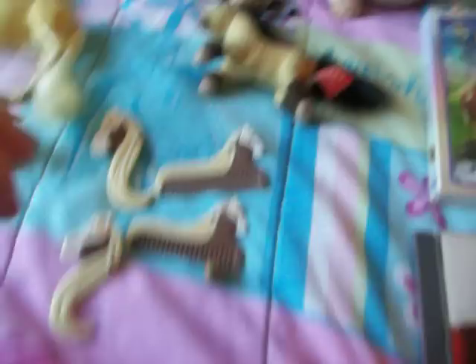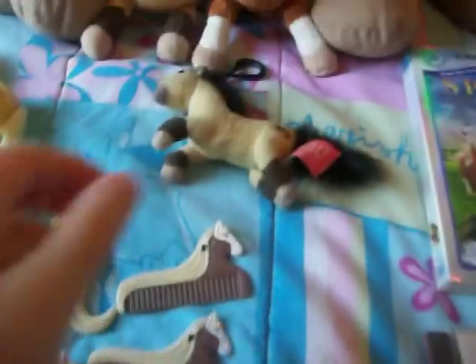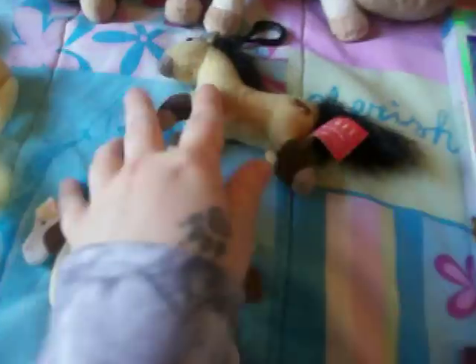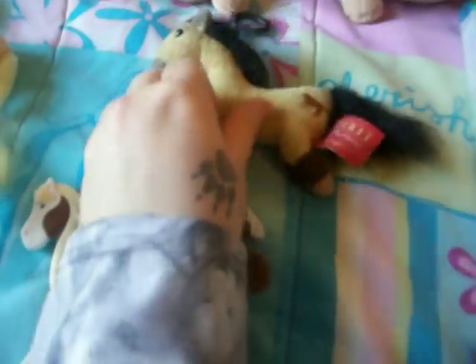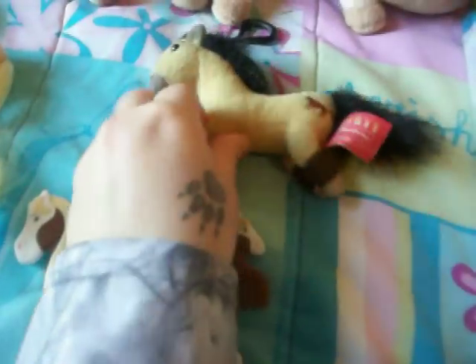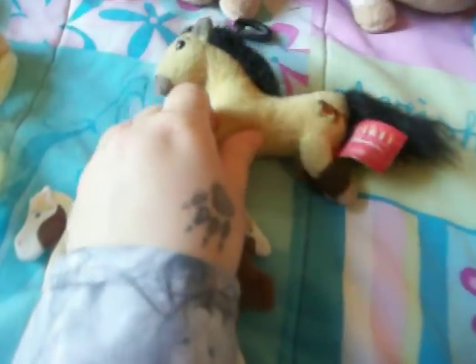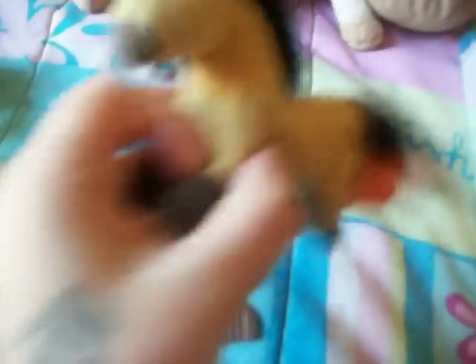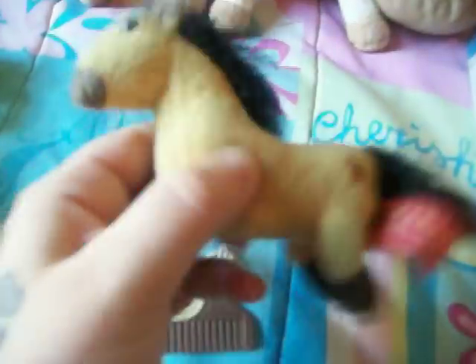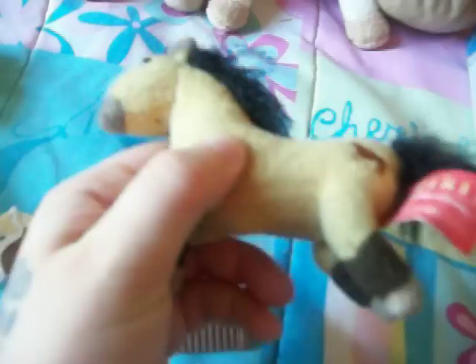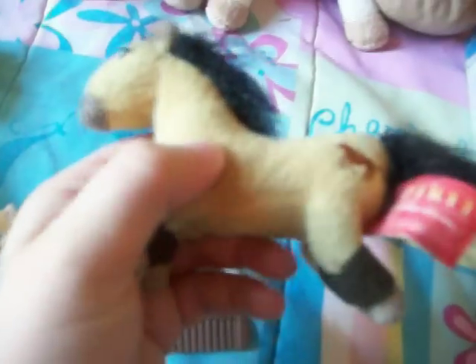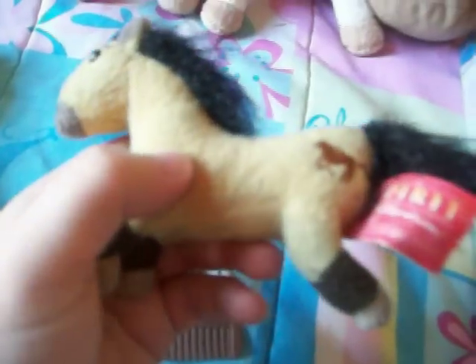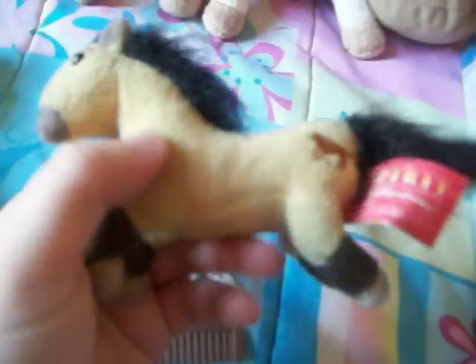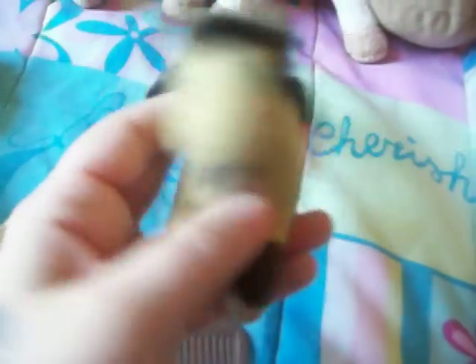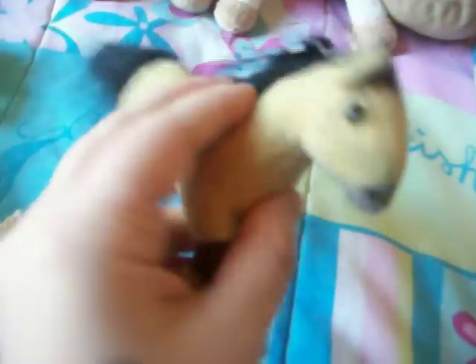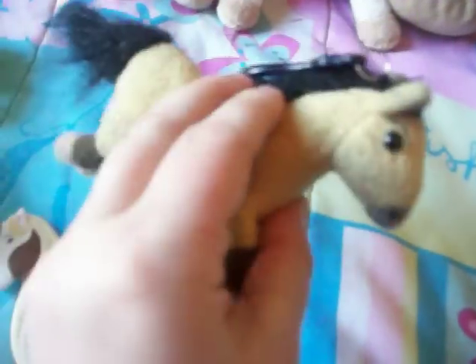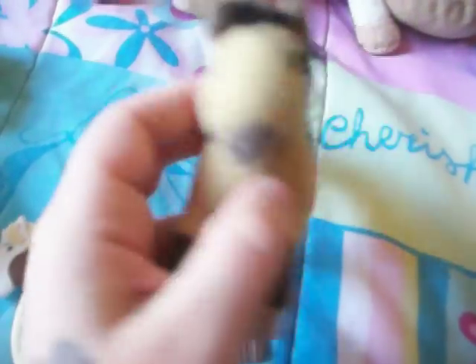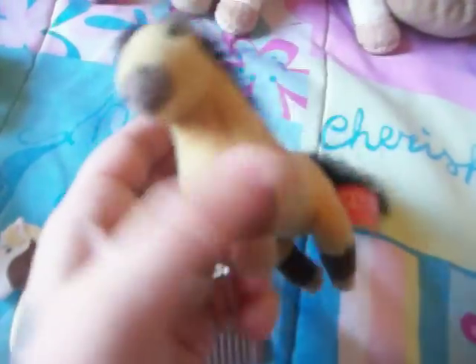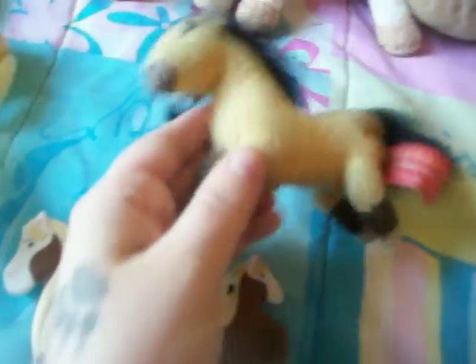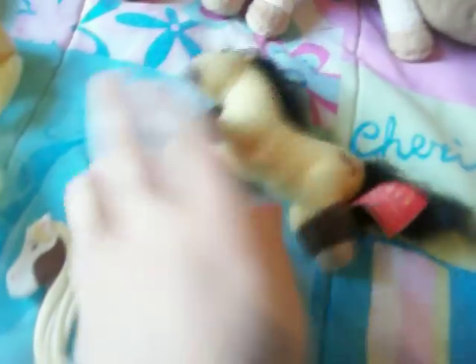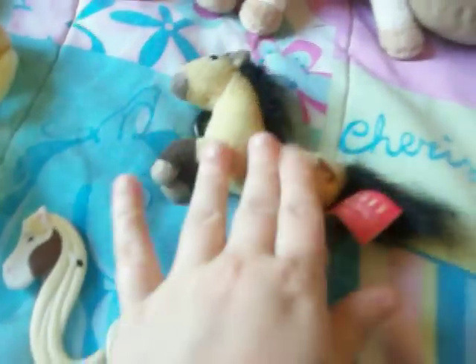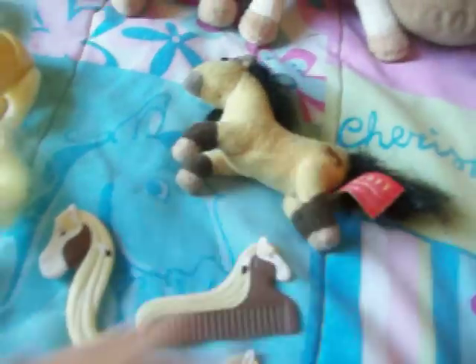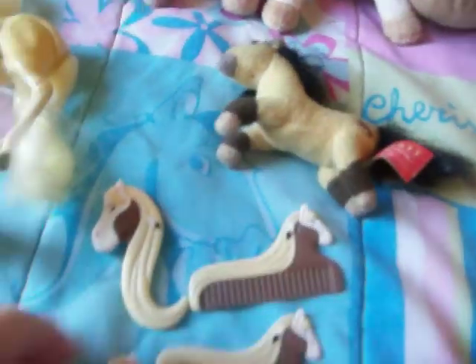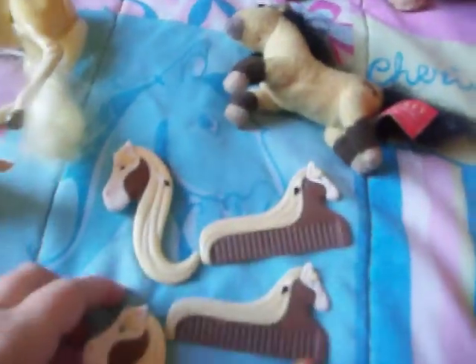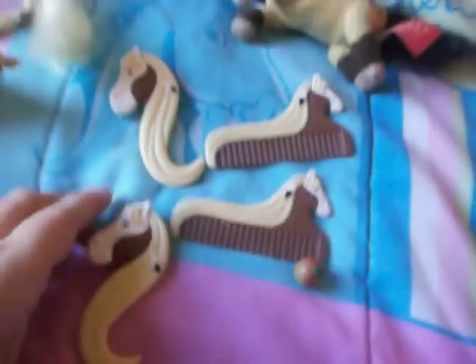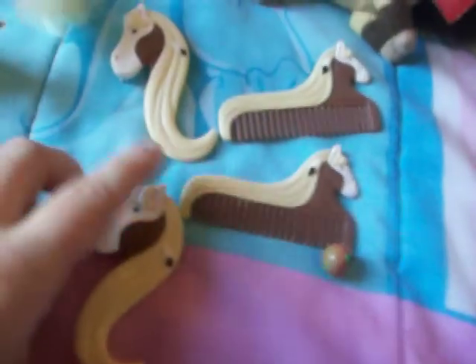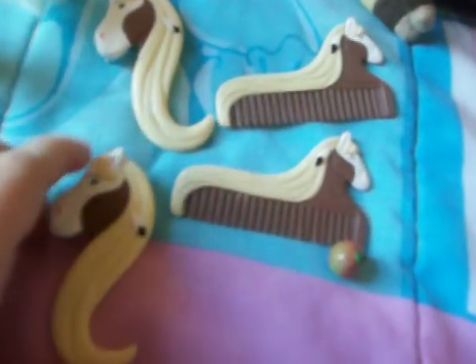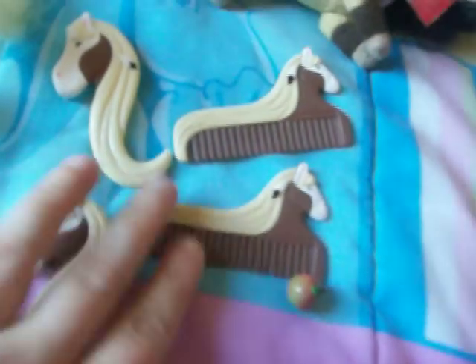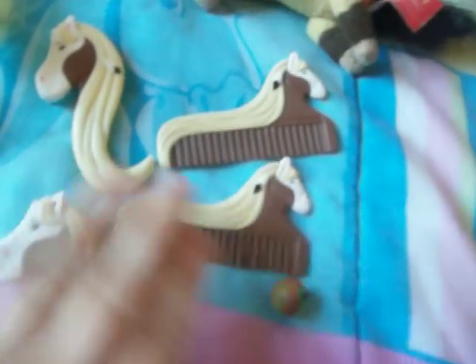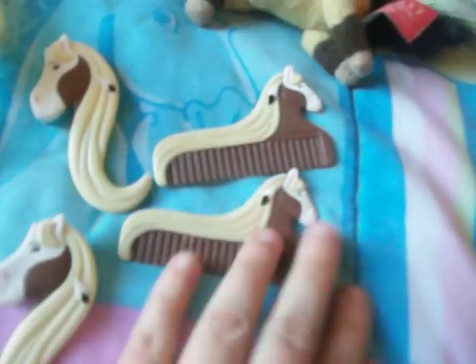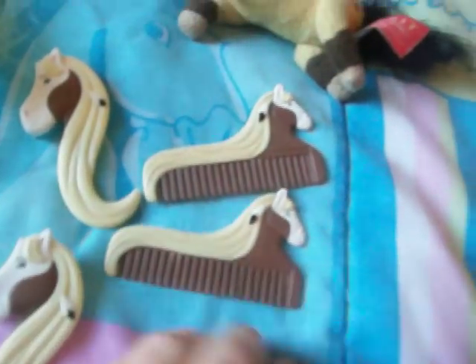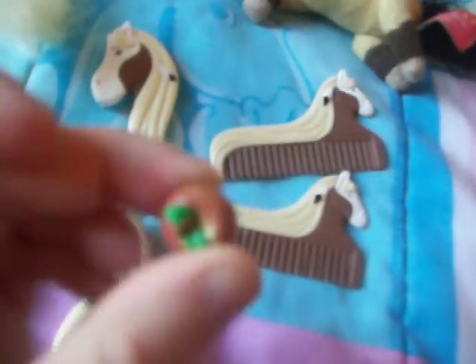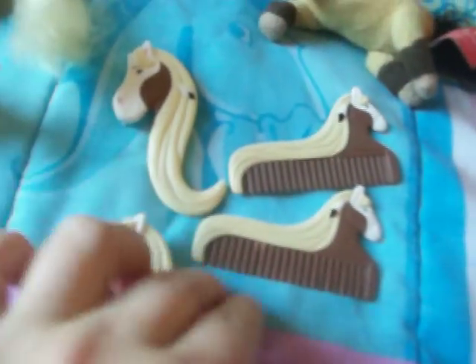Over here we have a plushy keychain. I used to have this on my backpack all the time when I was younger. And these are various little plastic combs with a little plastic apple.